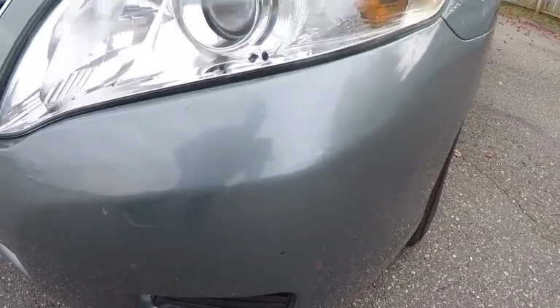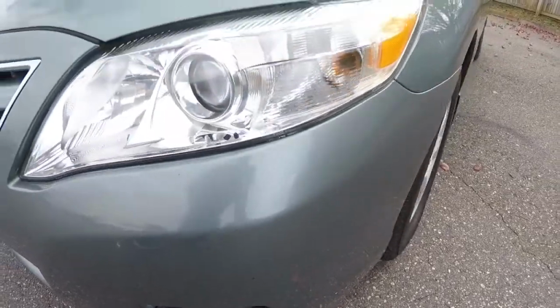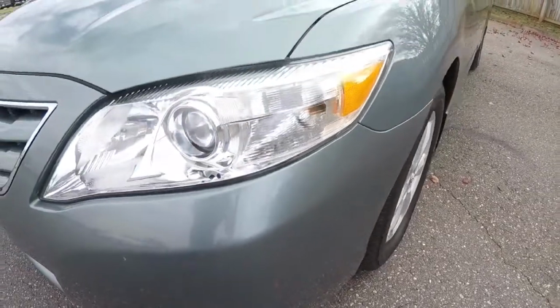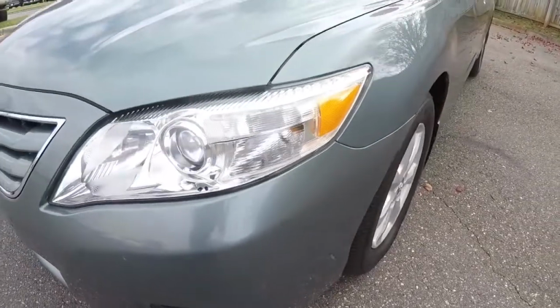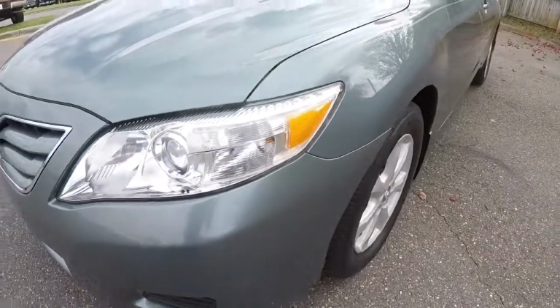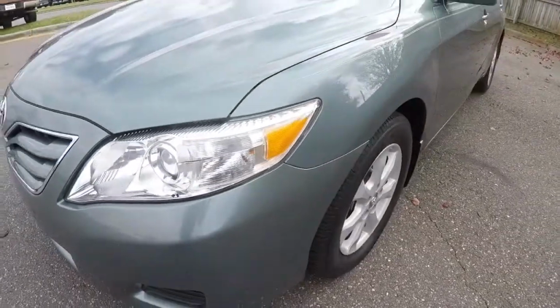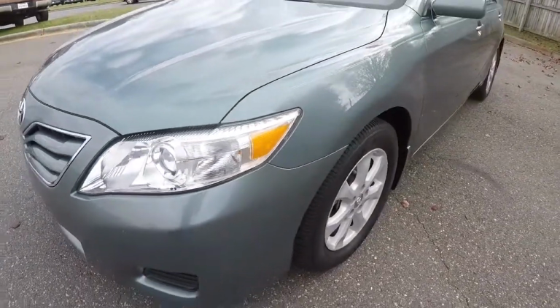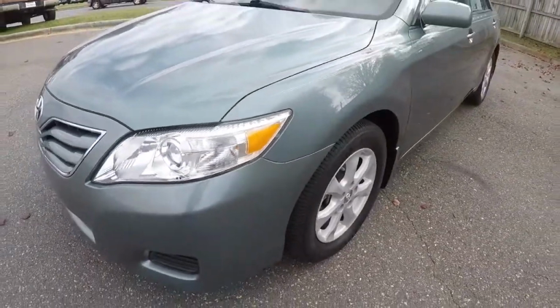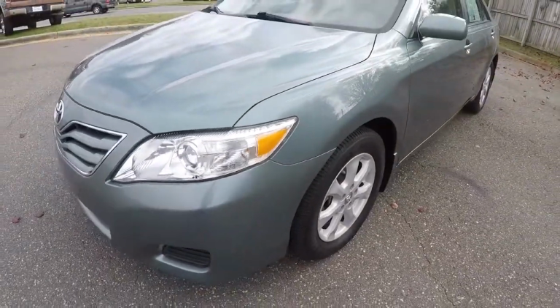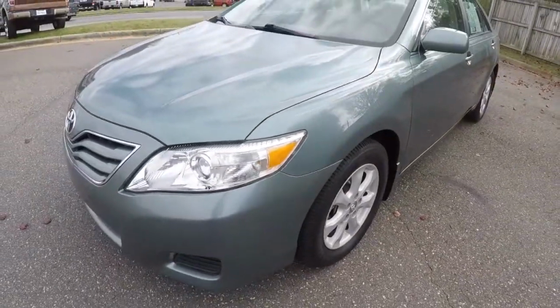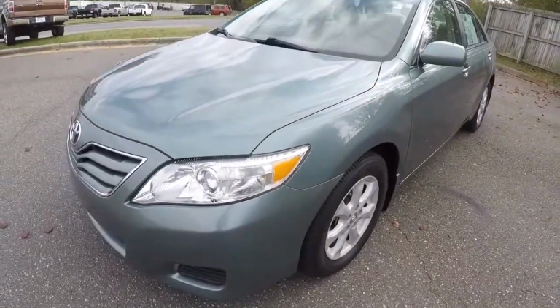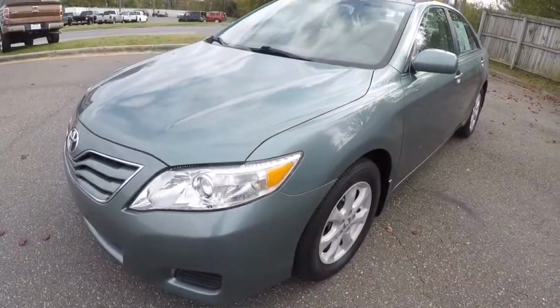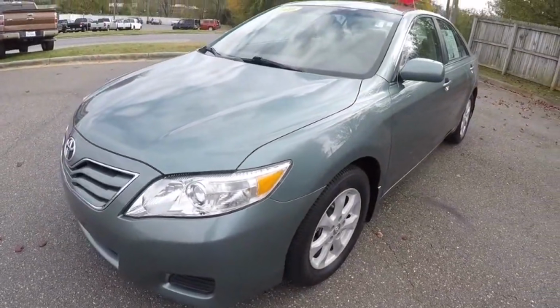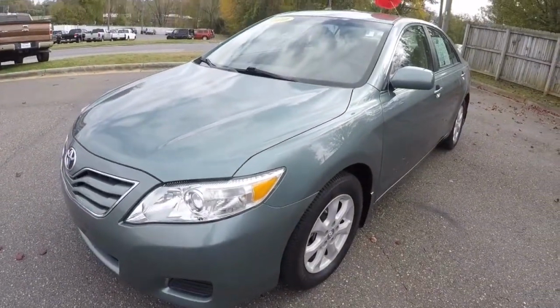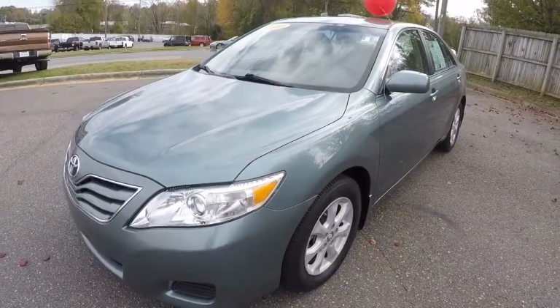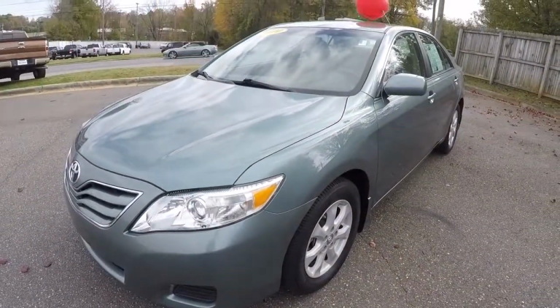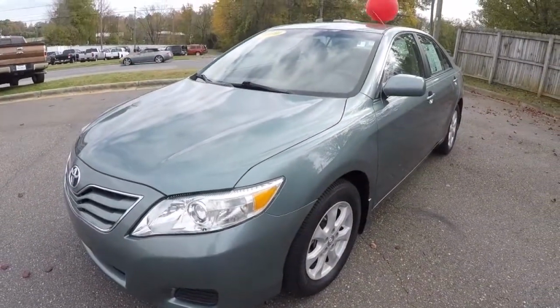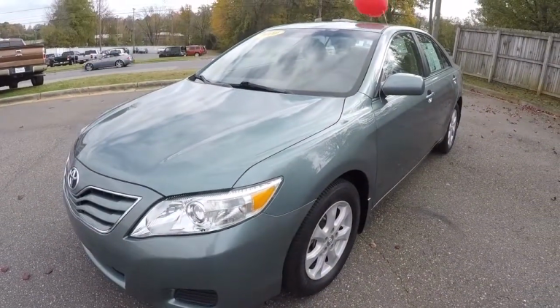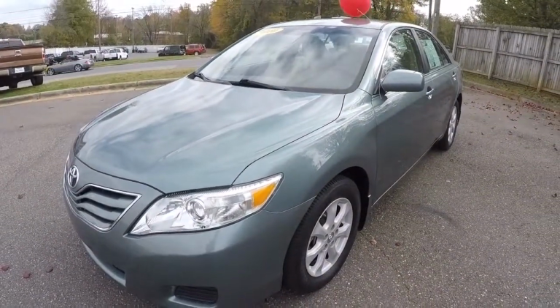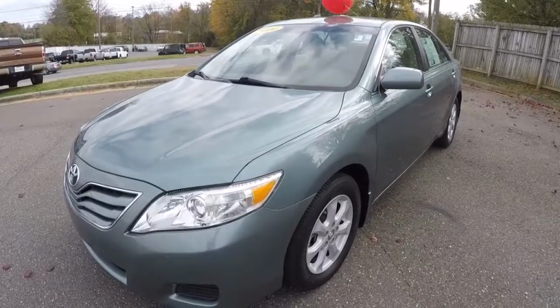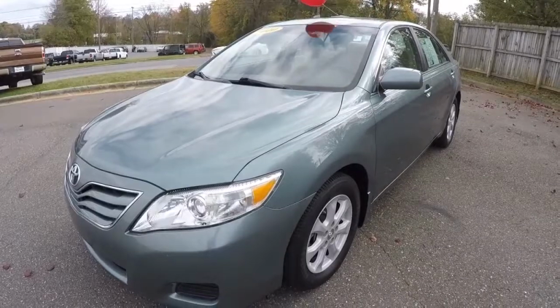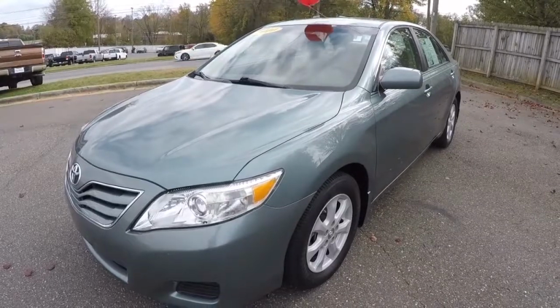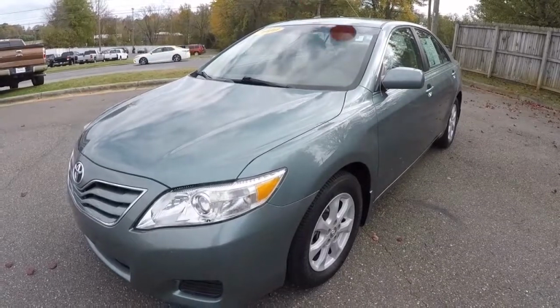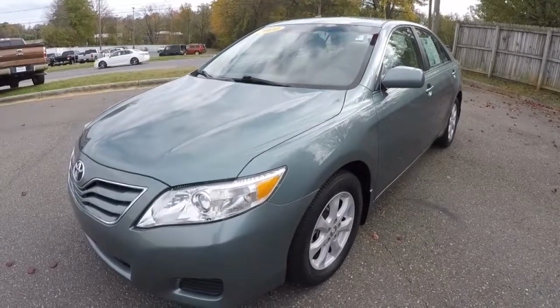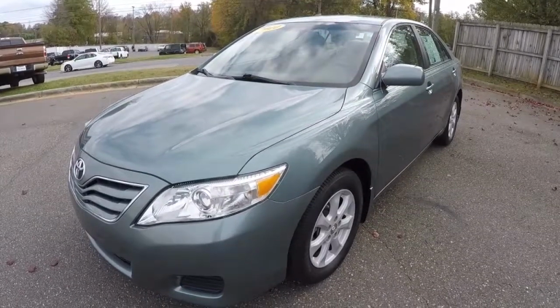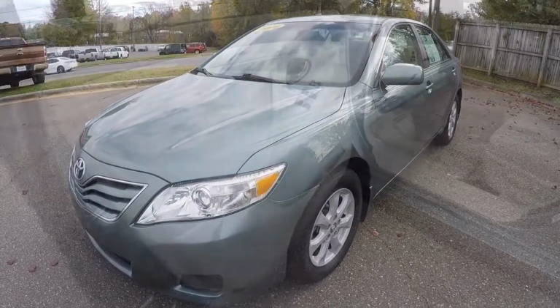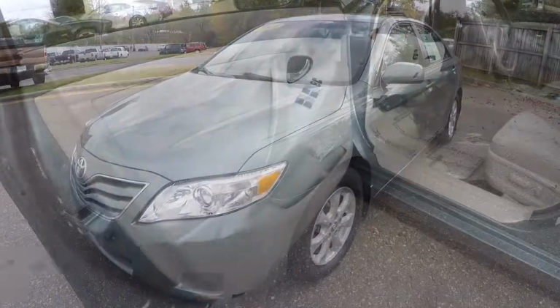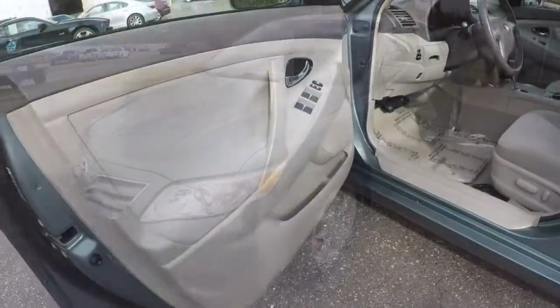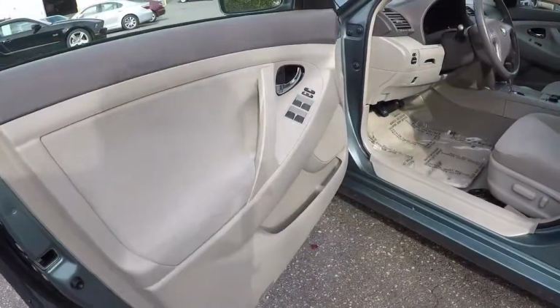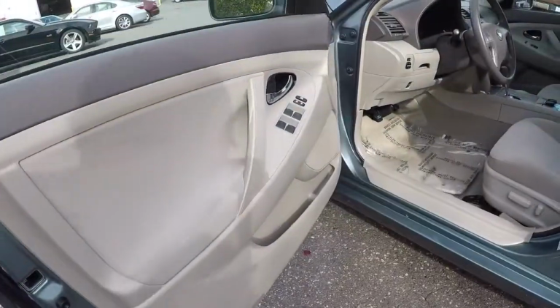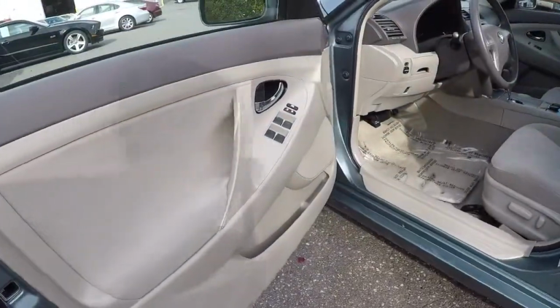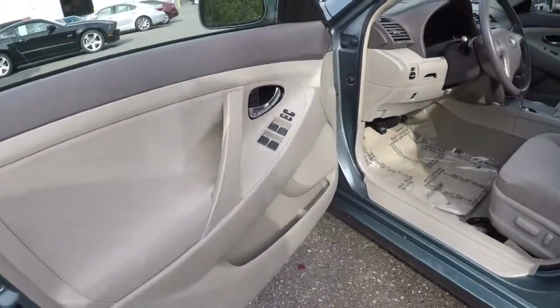But overall it's in good shape. I mean it's a 2010 with 78,000 miles, so you kind of expect that kind of thing. Let's go ahead and take a look inside the vehicle.